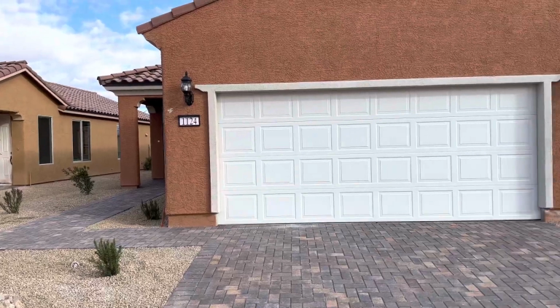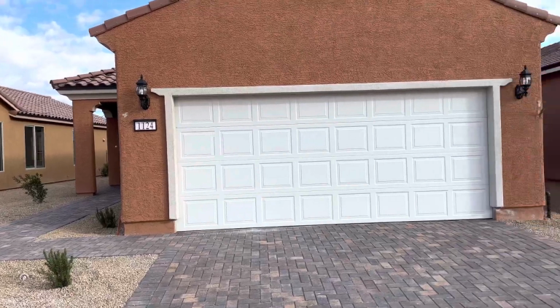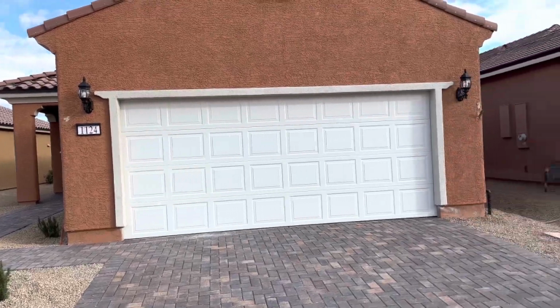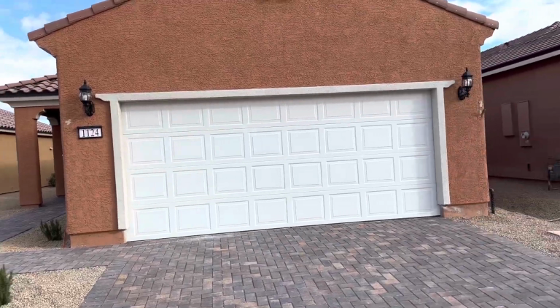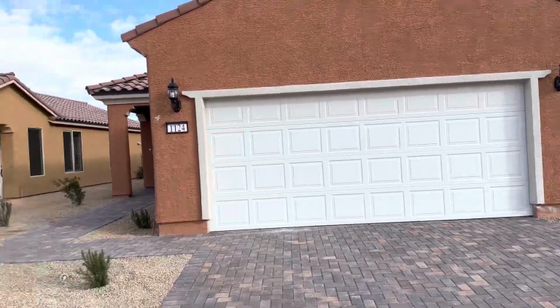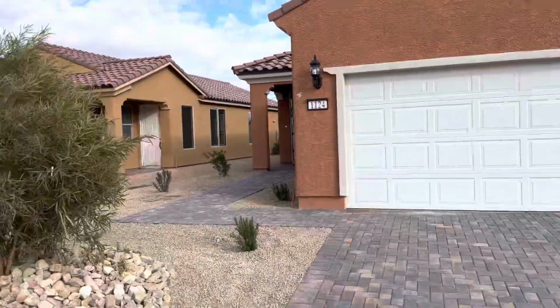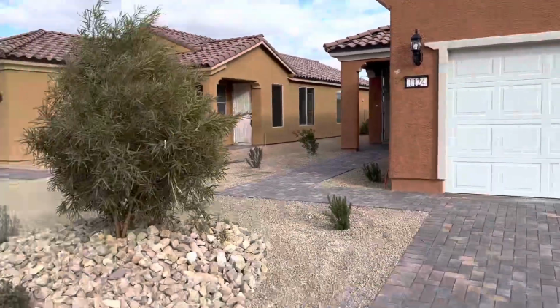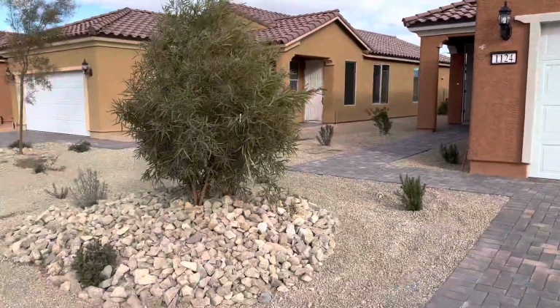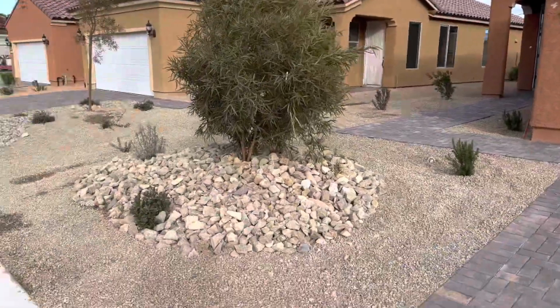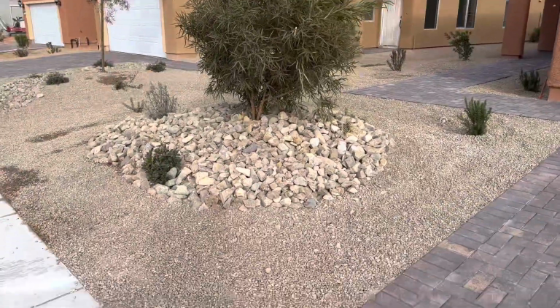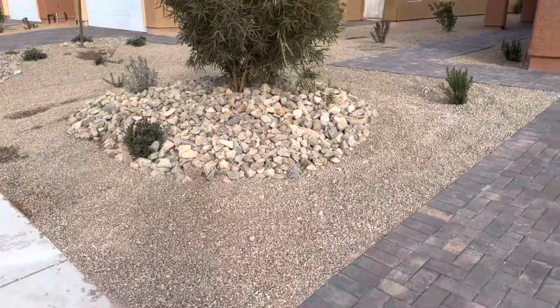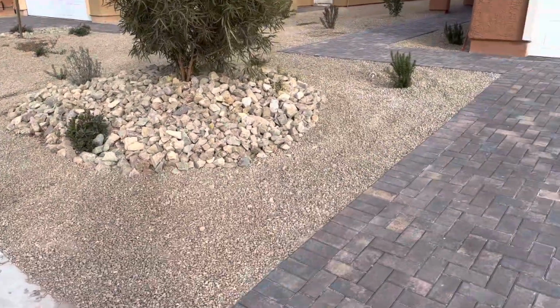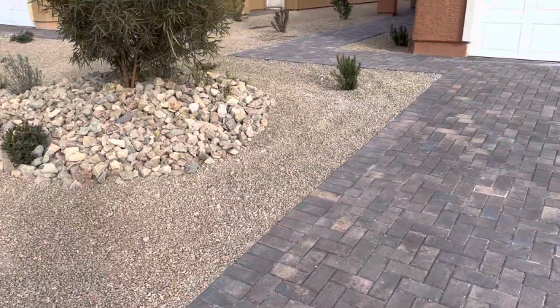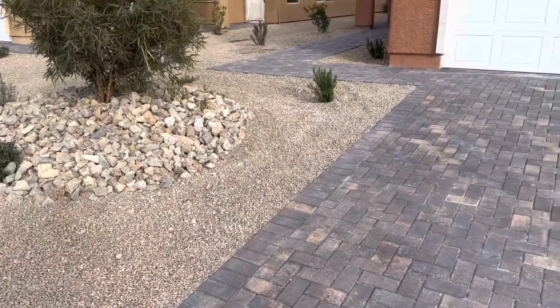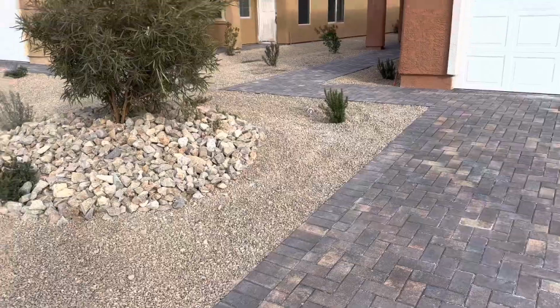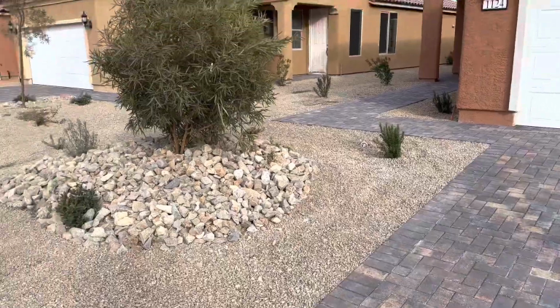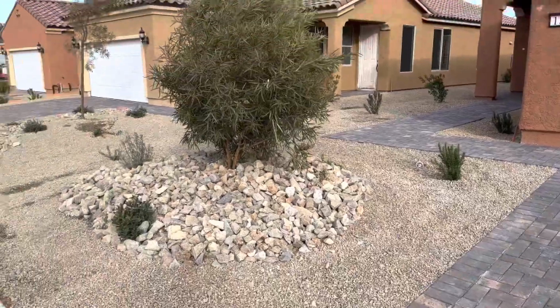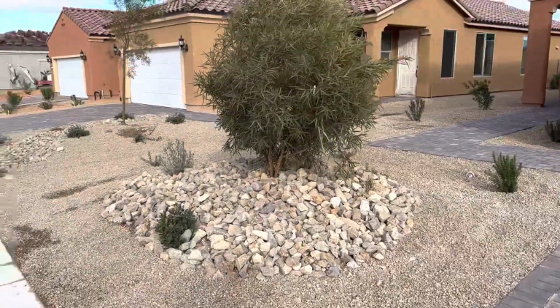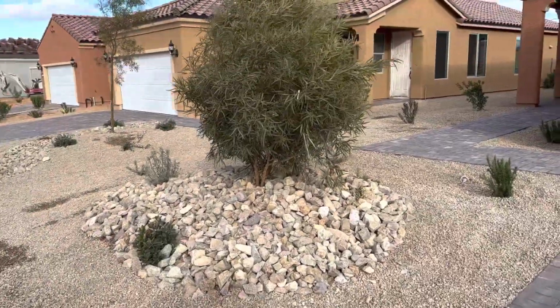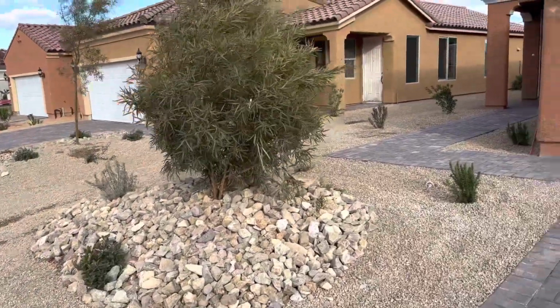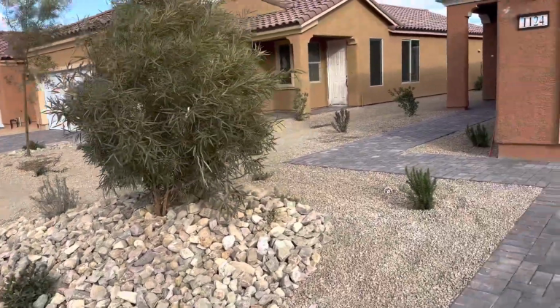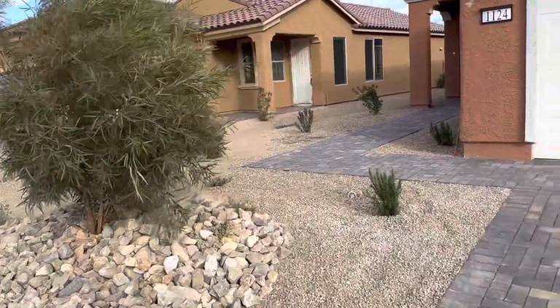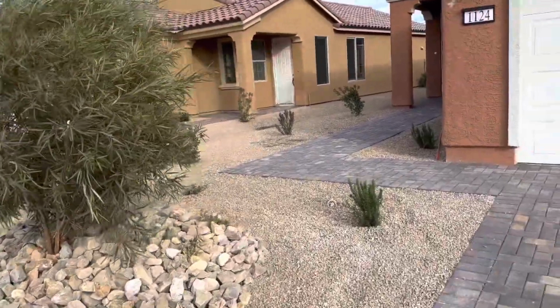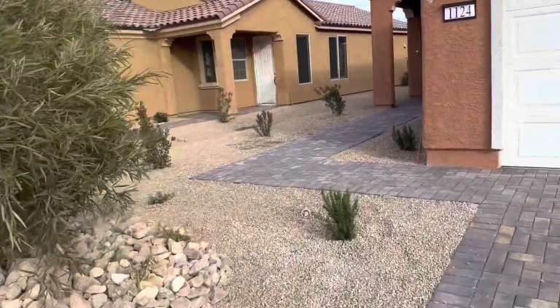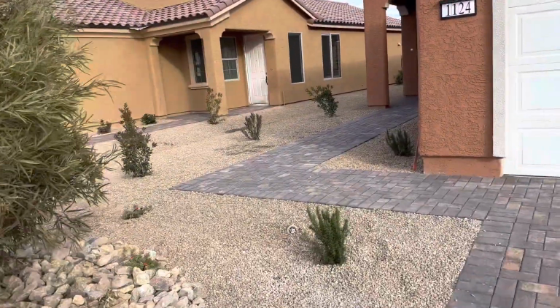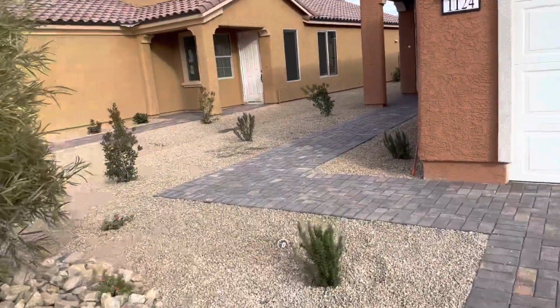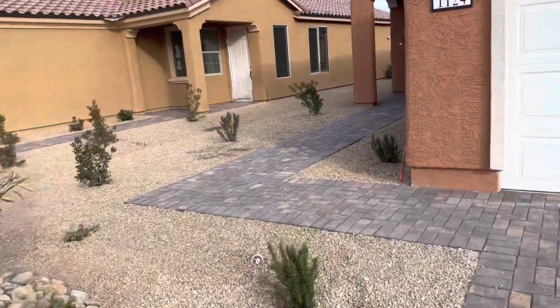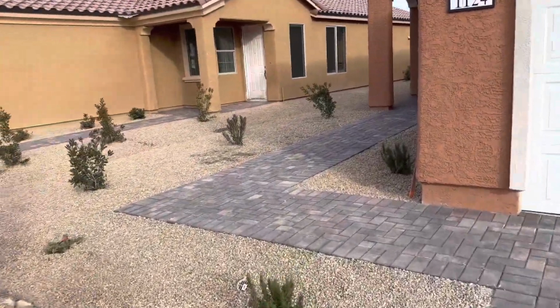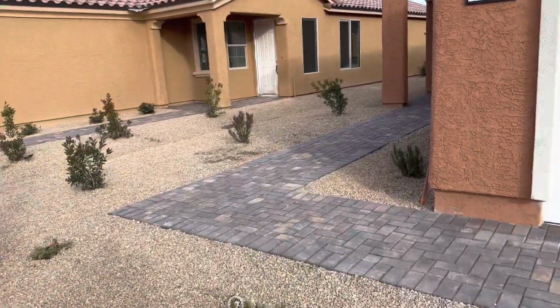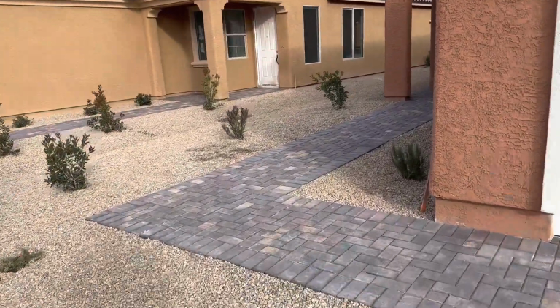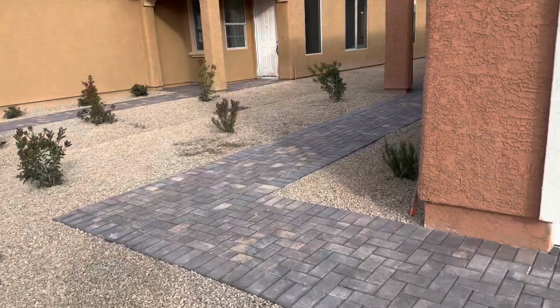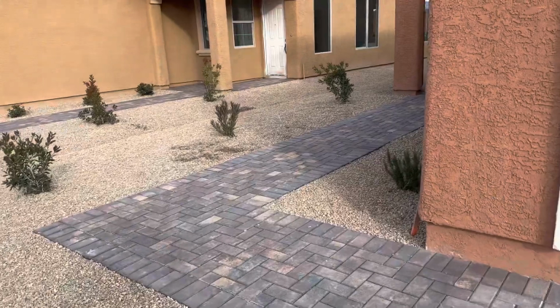This is lot 201. Beautiful paver driveway here. We got the front yard landscaping in. The tree in the front is an African sumac.